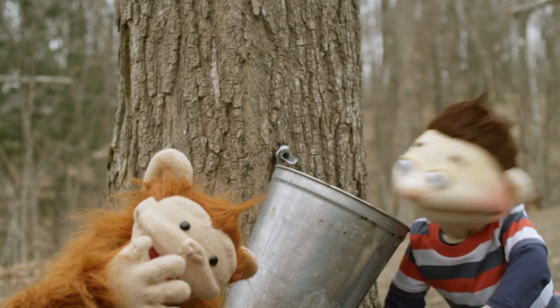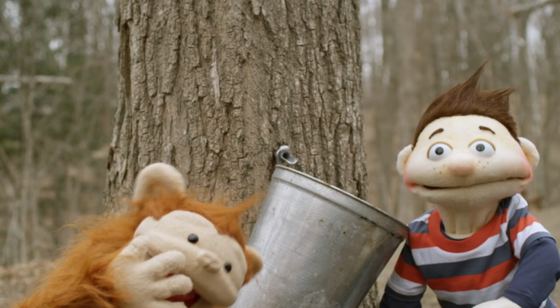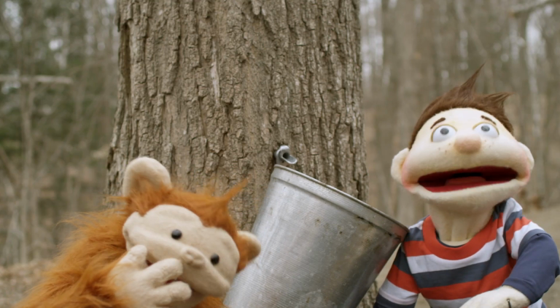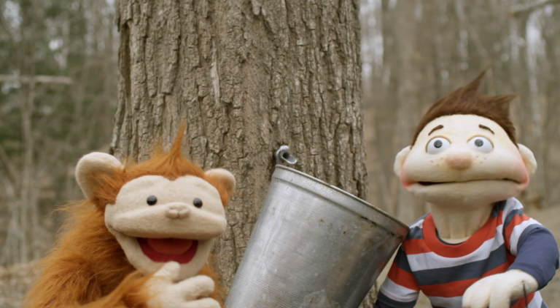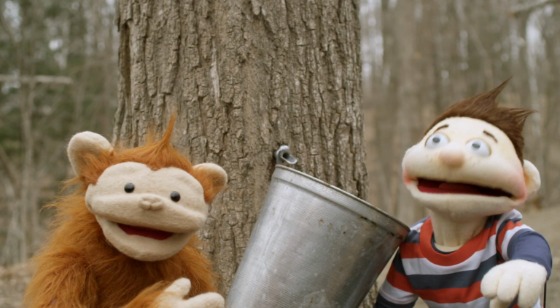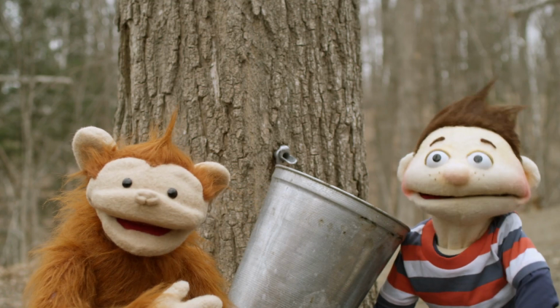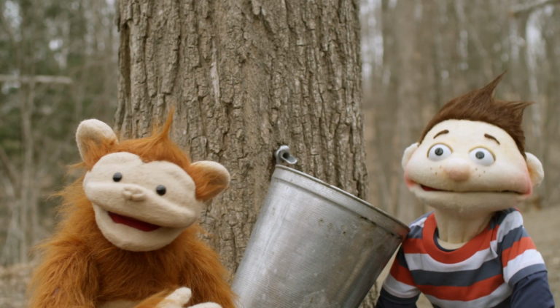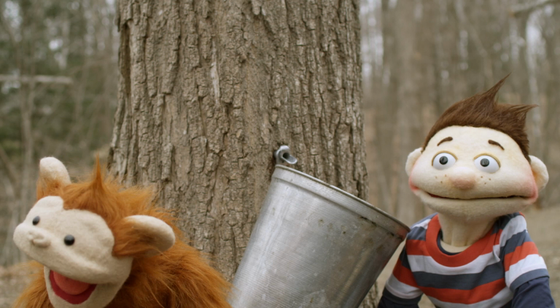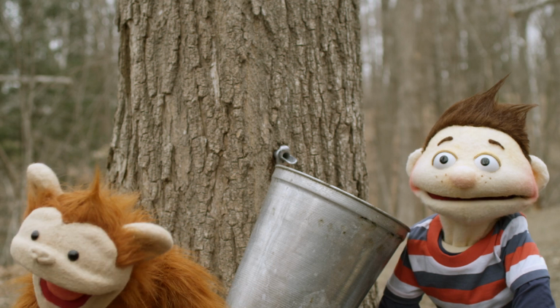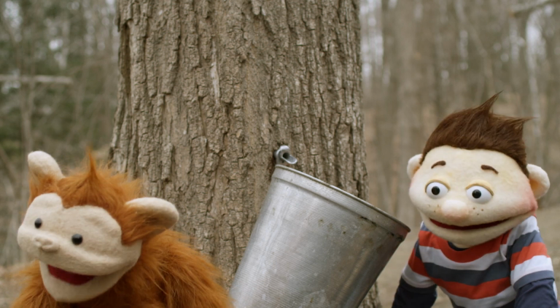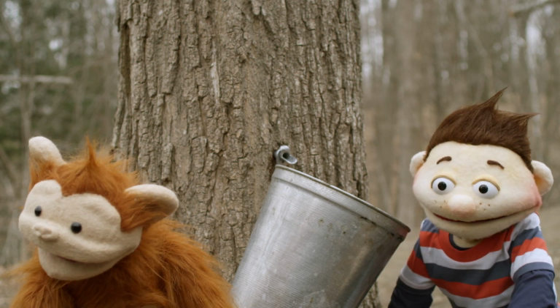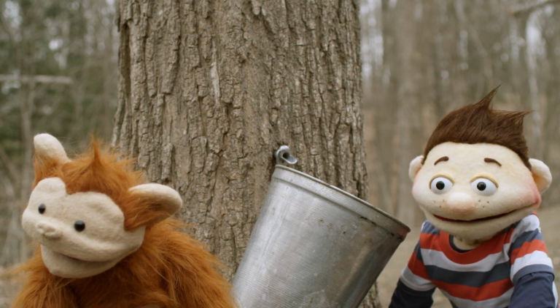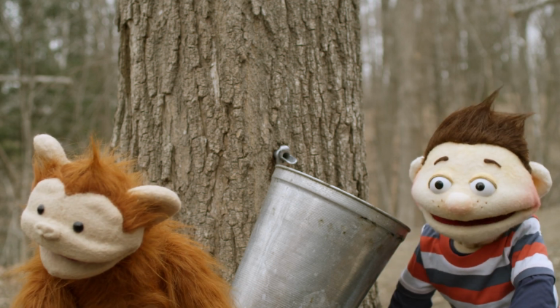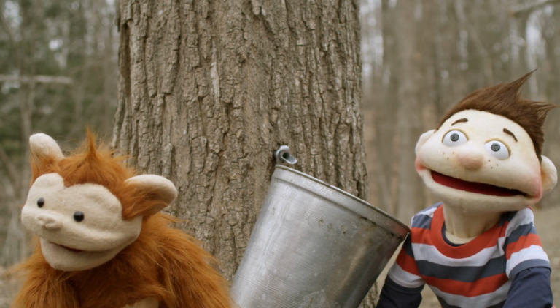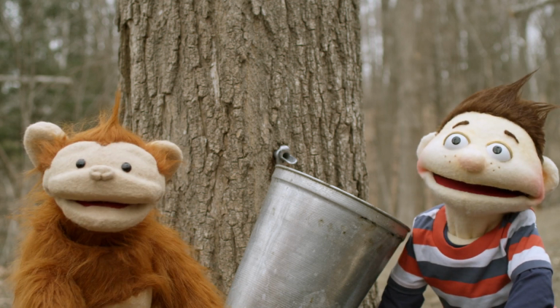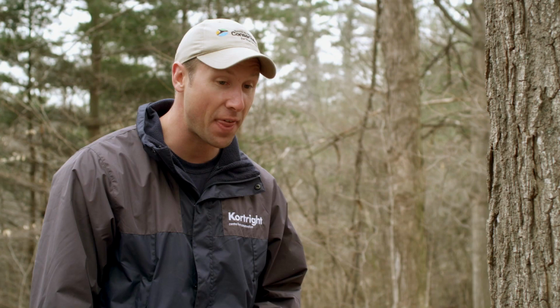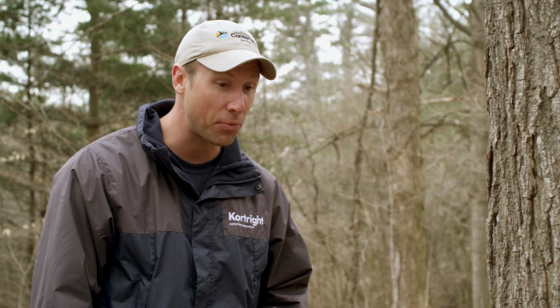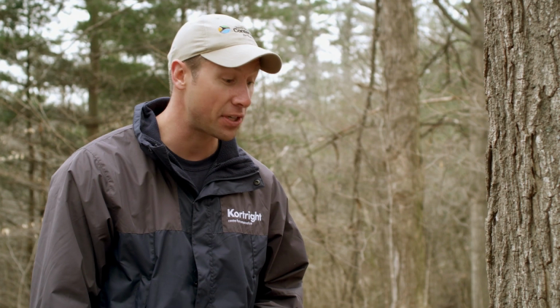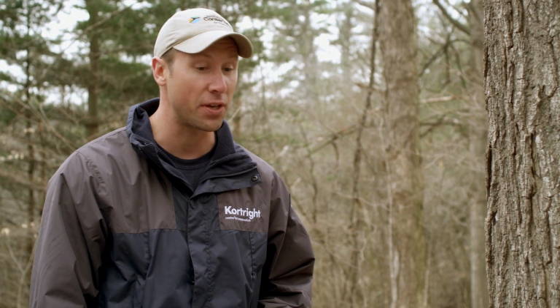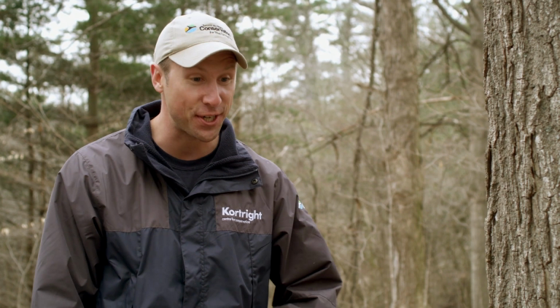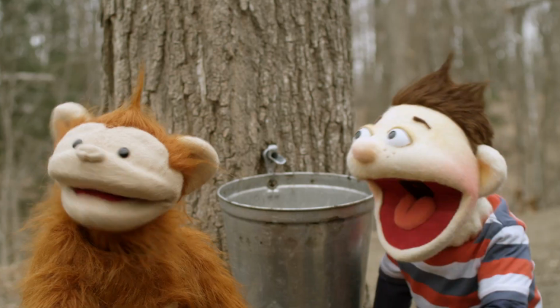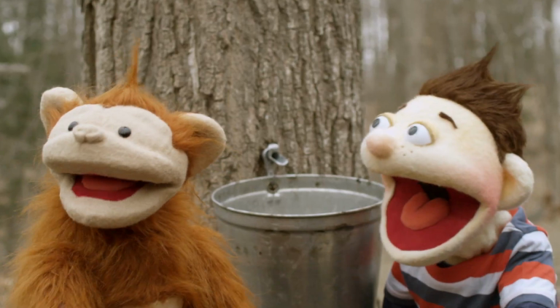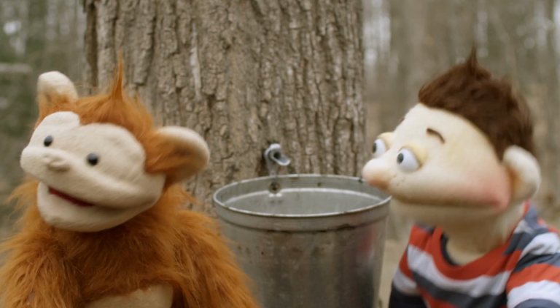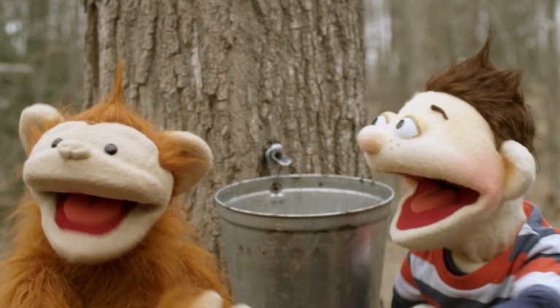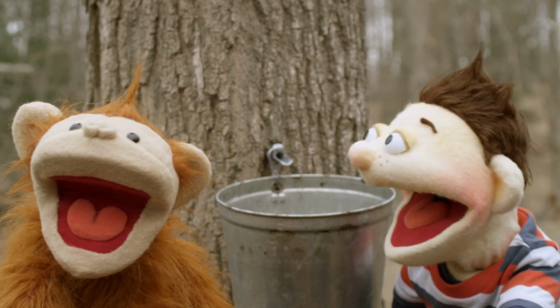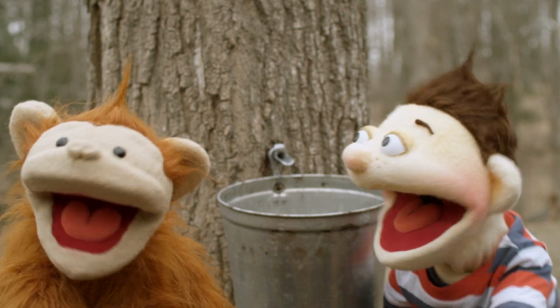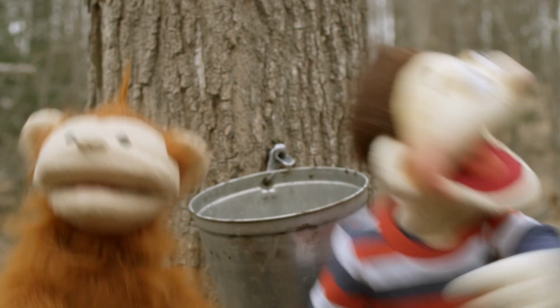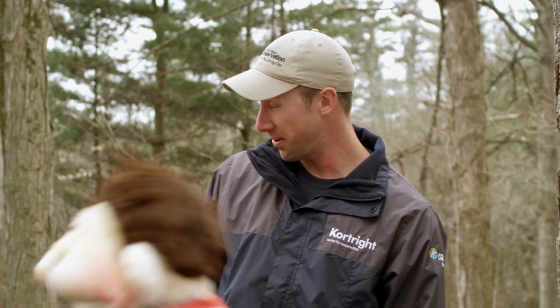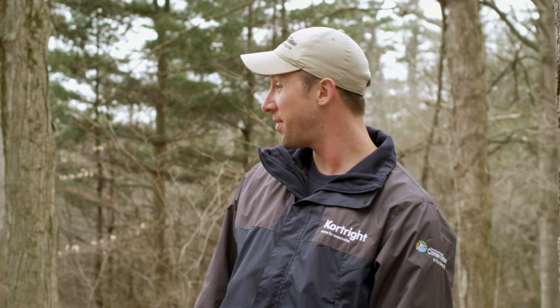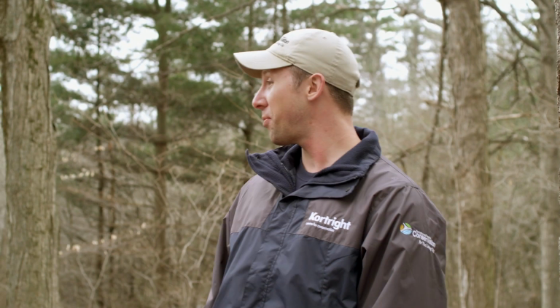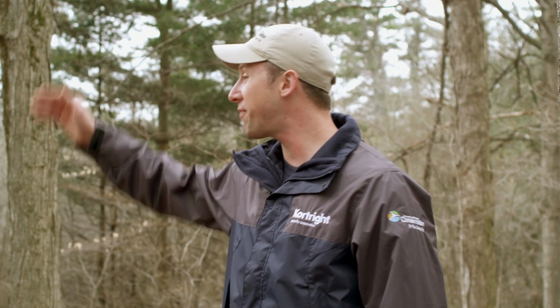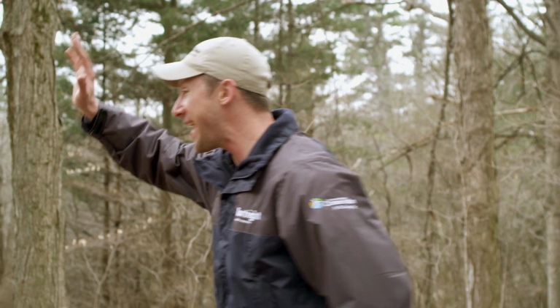That doesn't taste like maple syrup. That's because it isn't maple syrup. Not yet. But for that, we have to go to the sugar shack. Sugar! Wait for me!